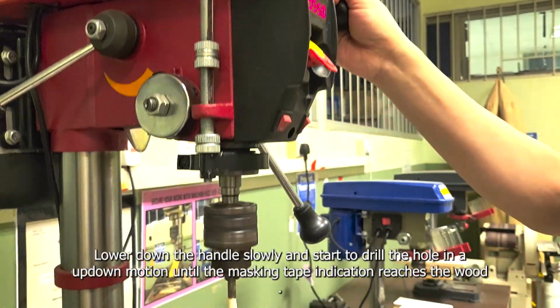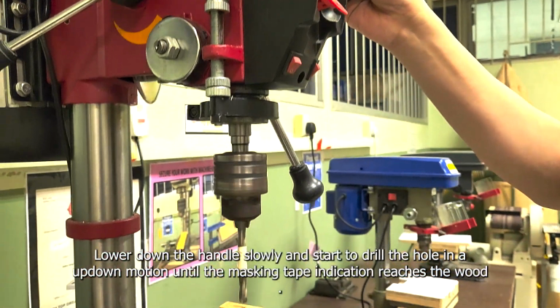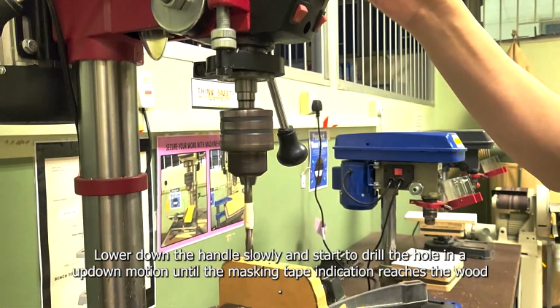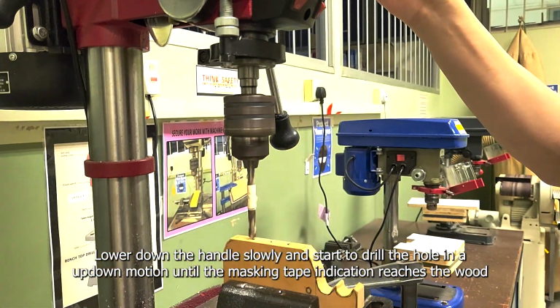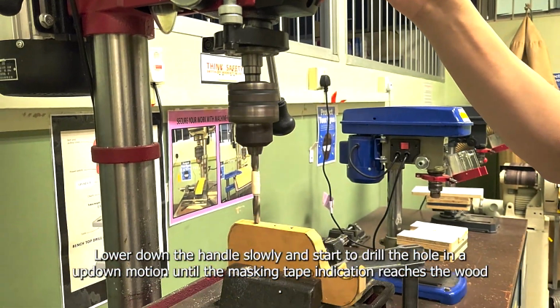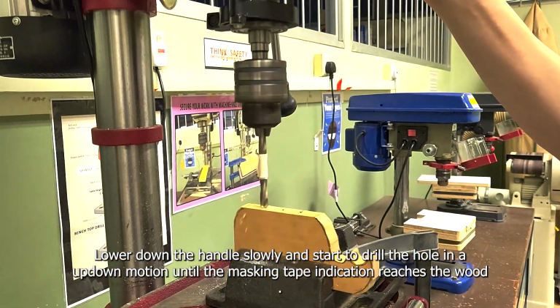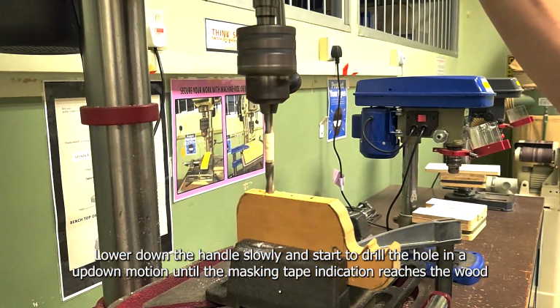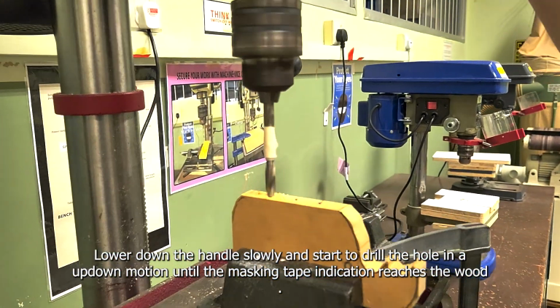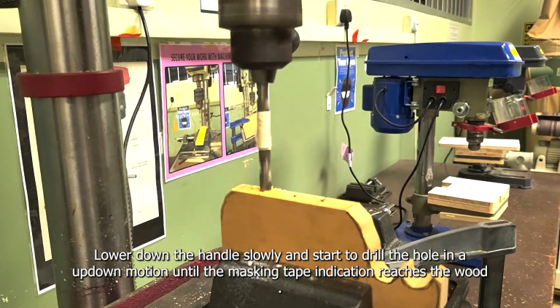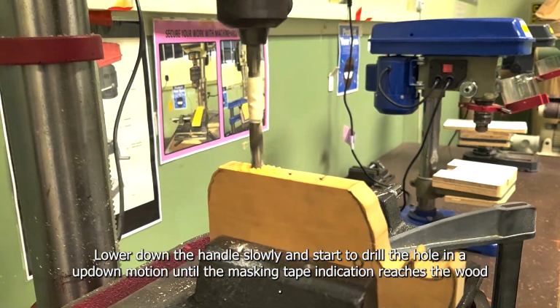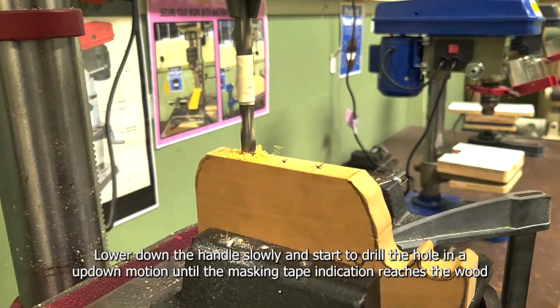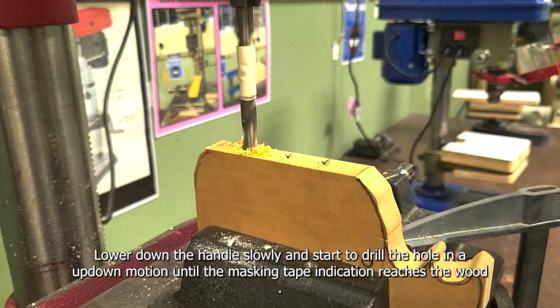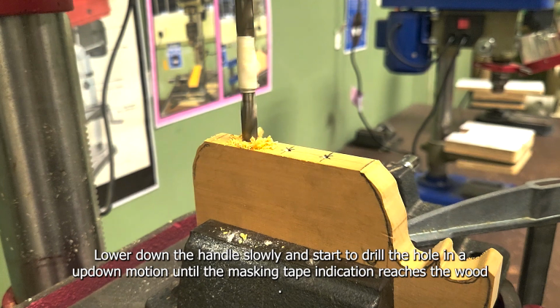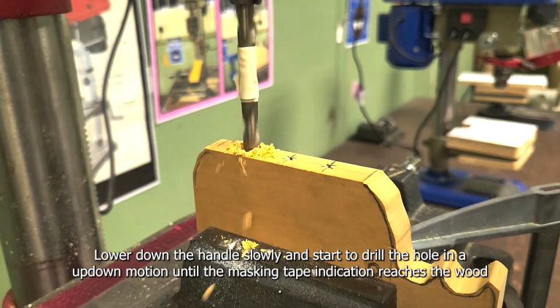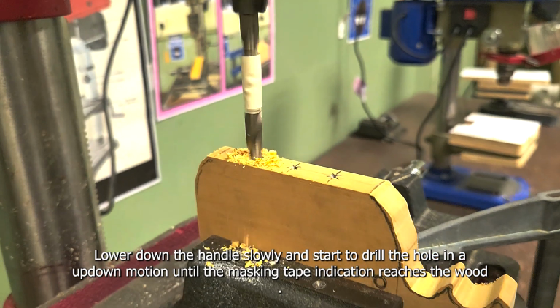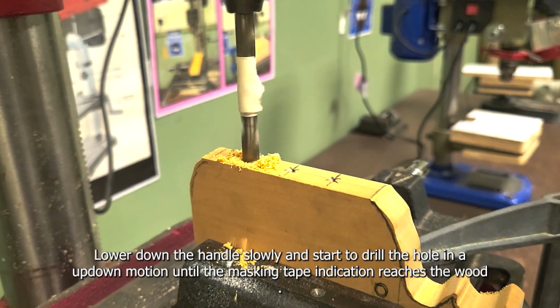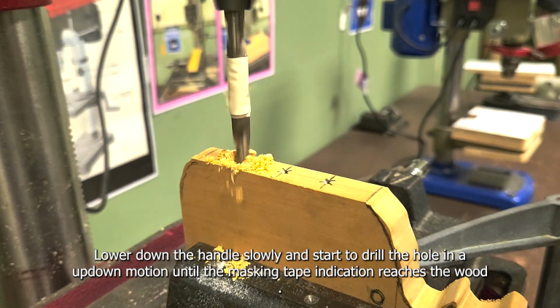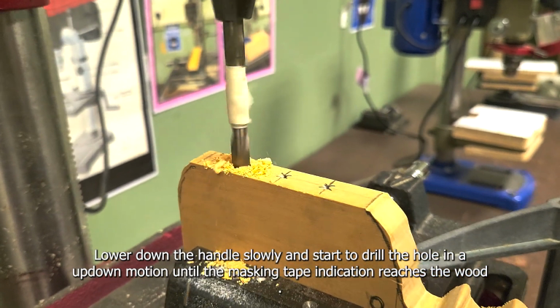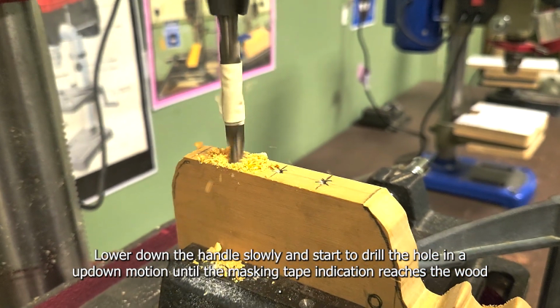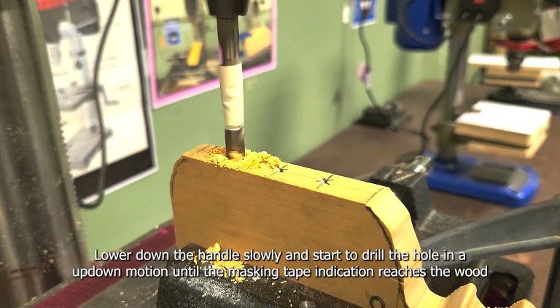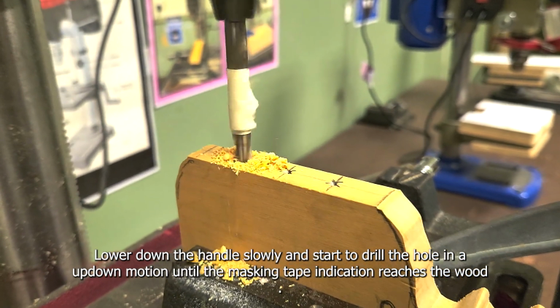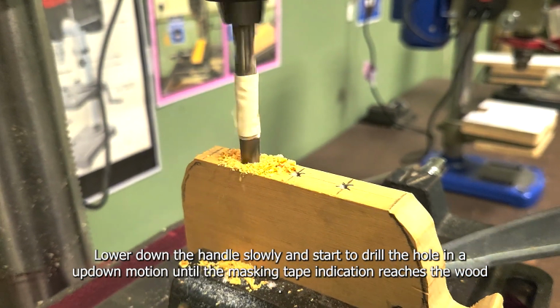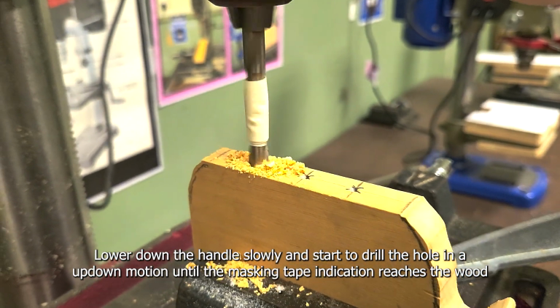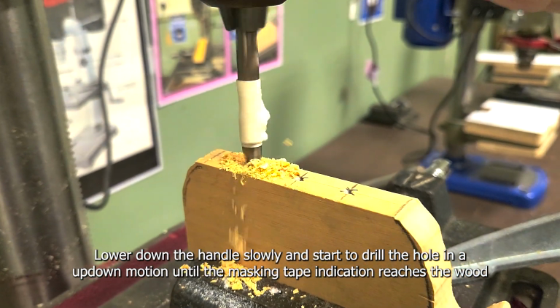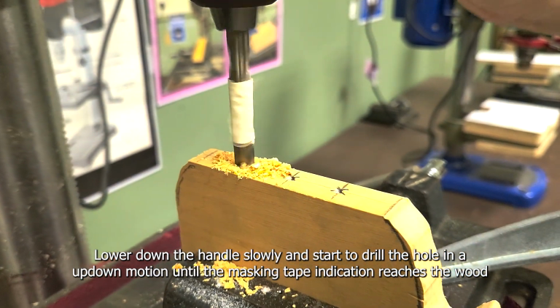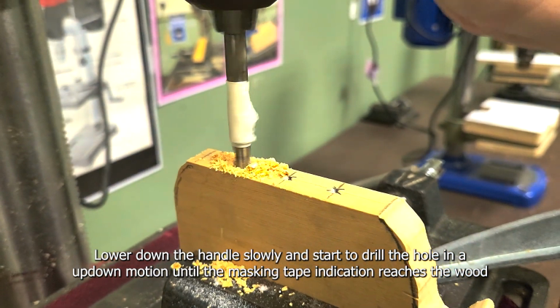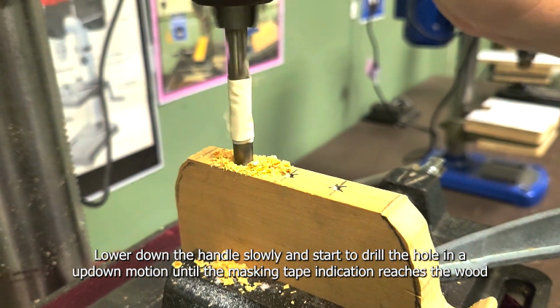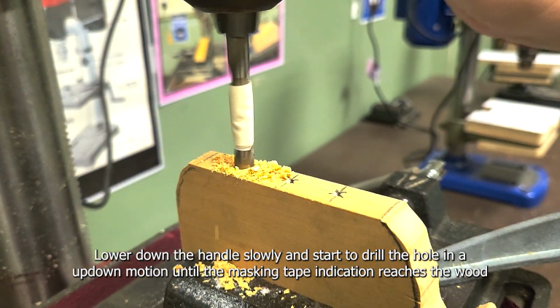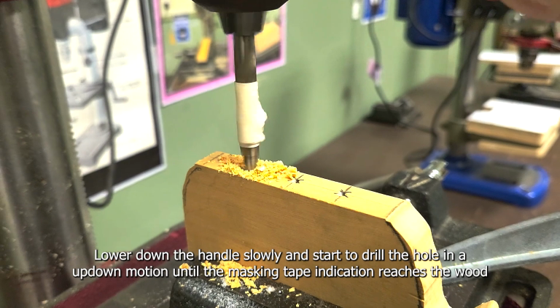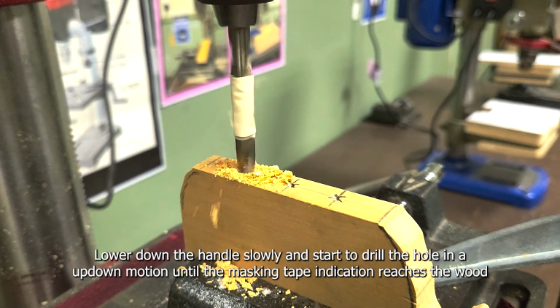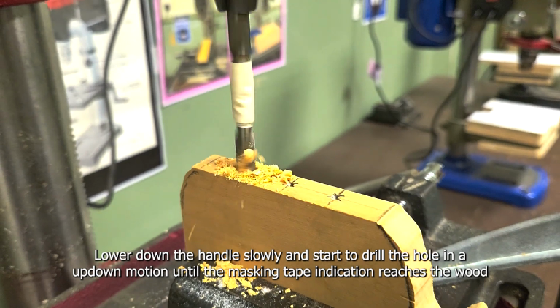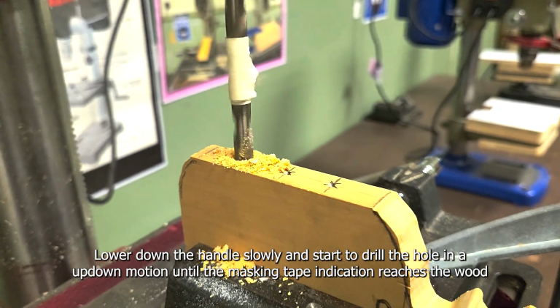Lower down the handle slowly and start to drill a hole in an up-down motion until the masking tape indication reaches the wood.